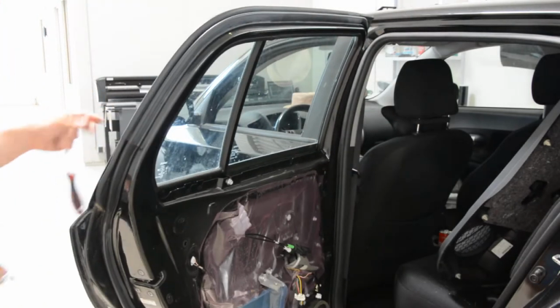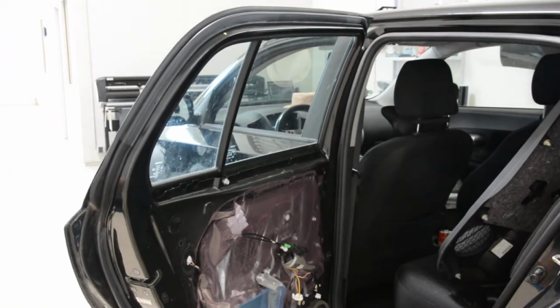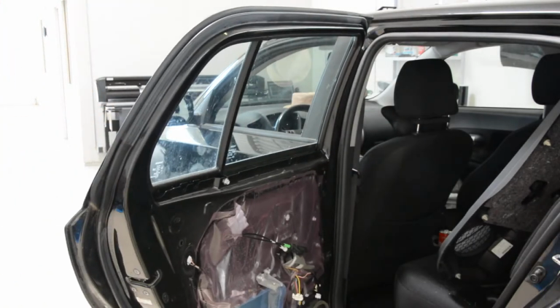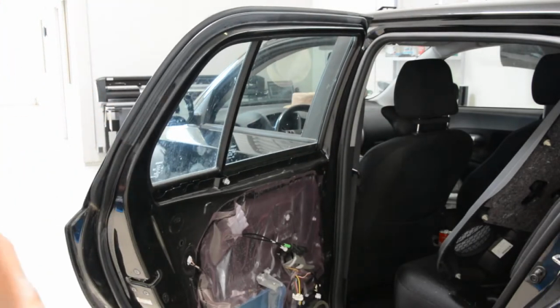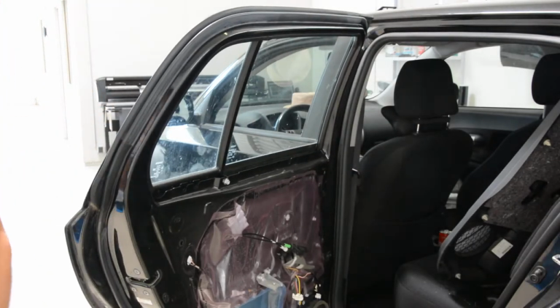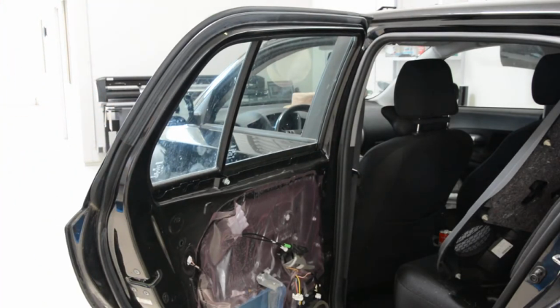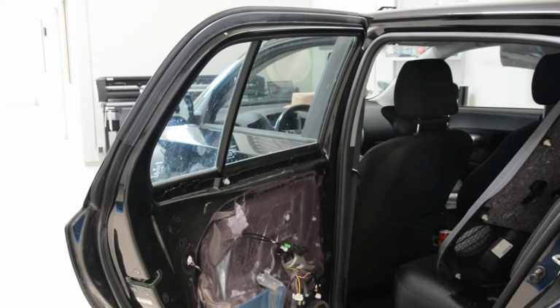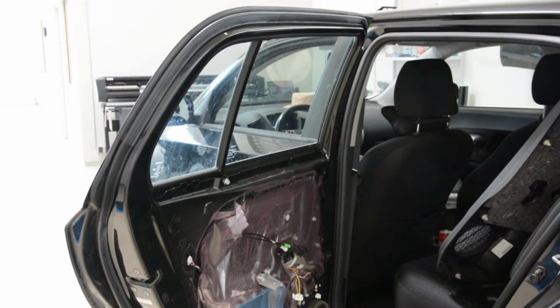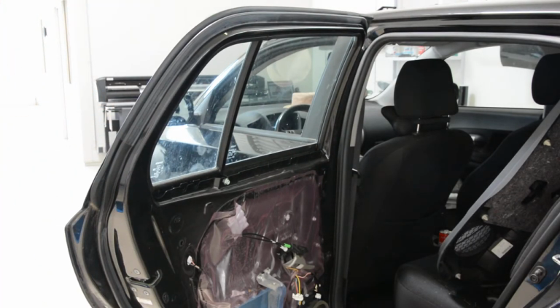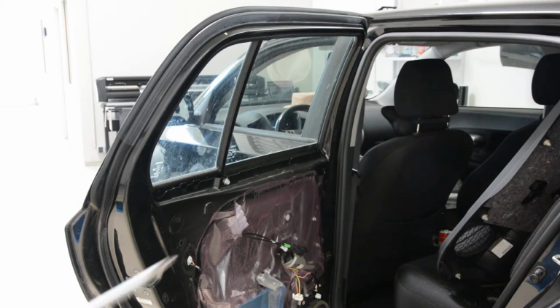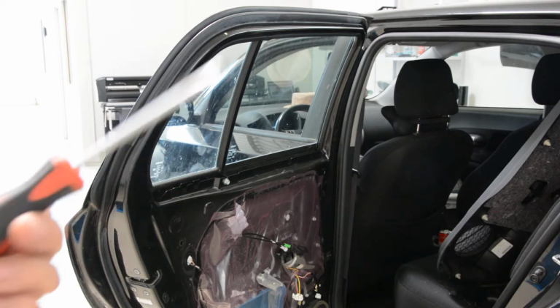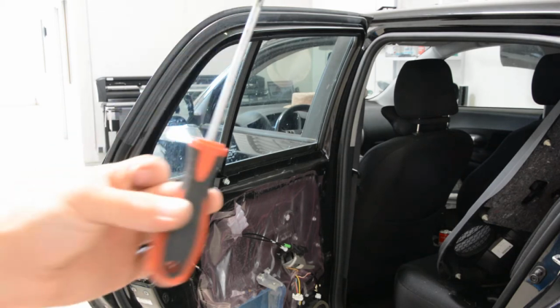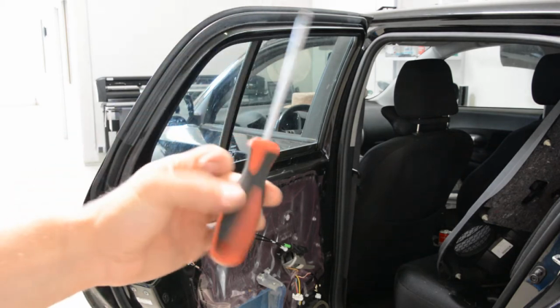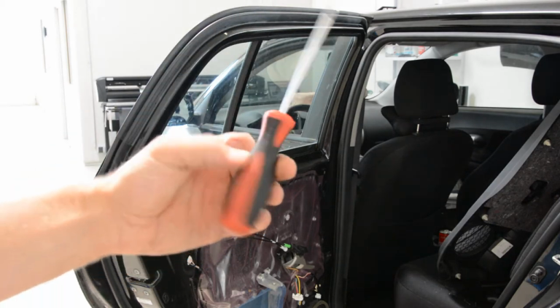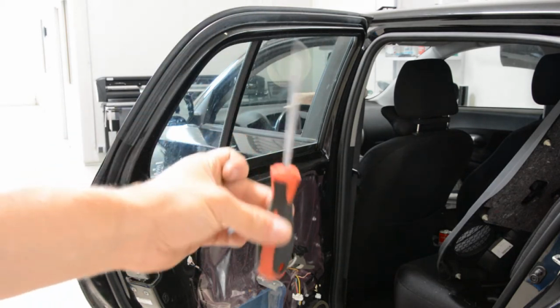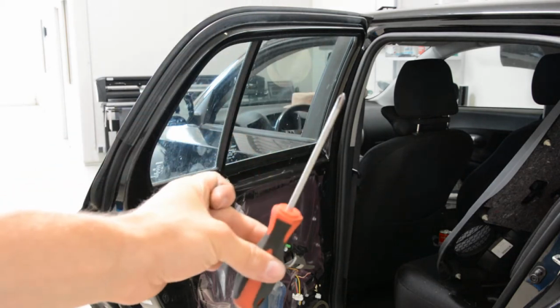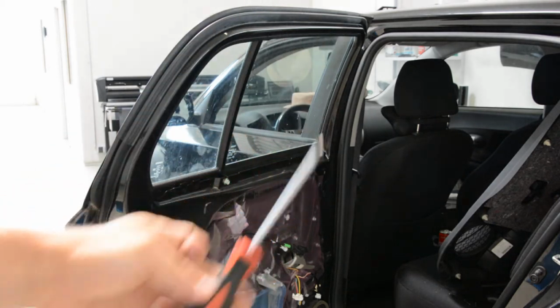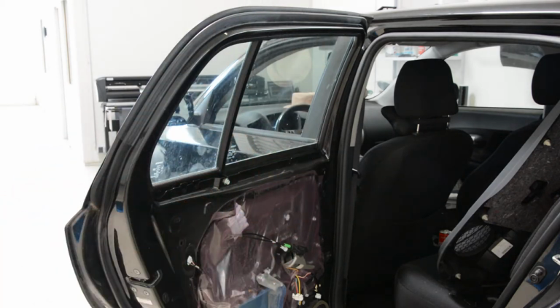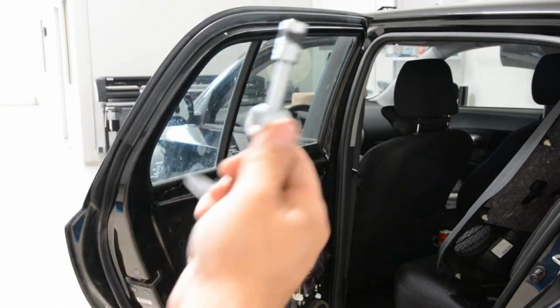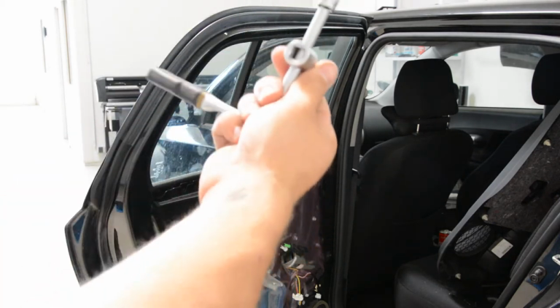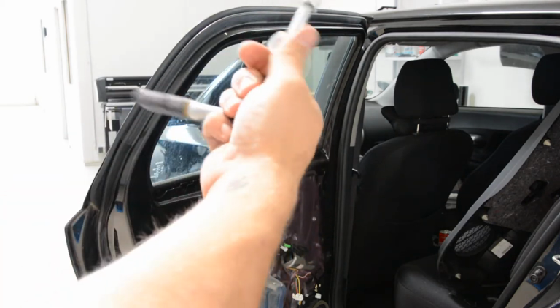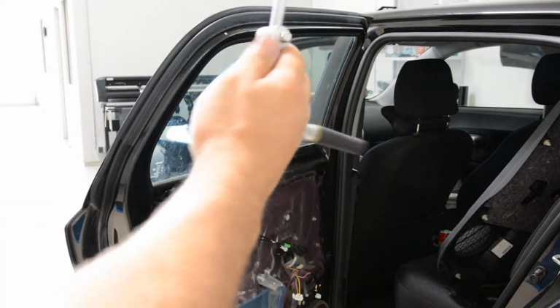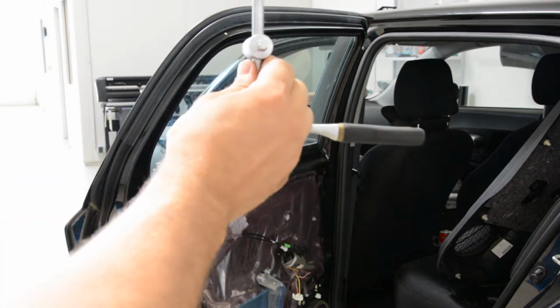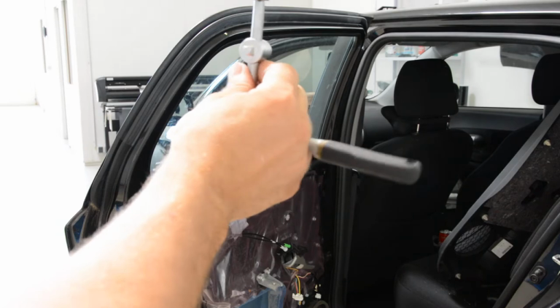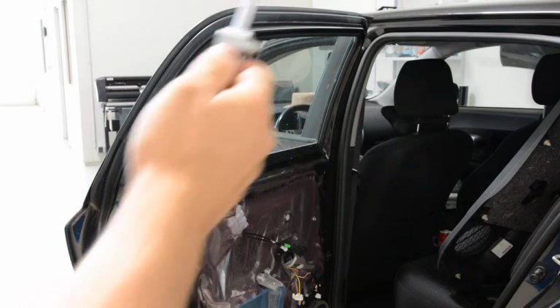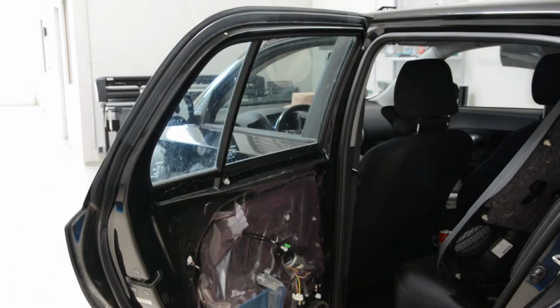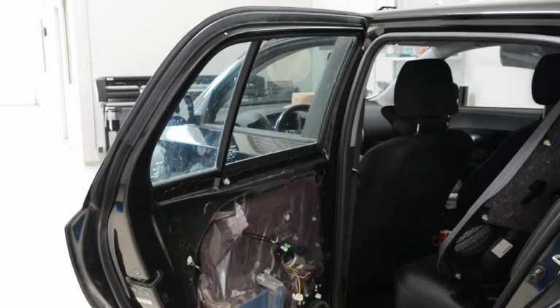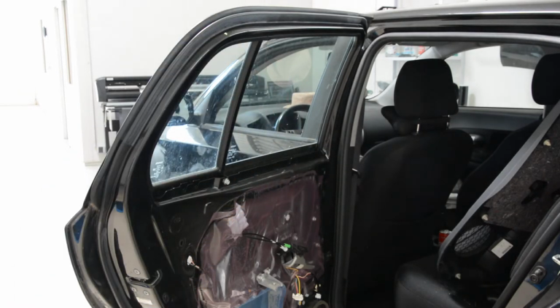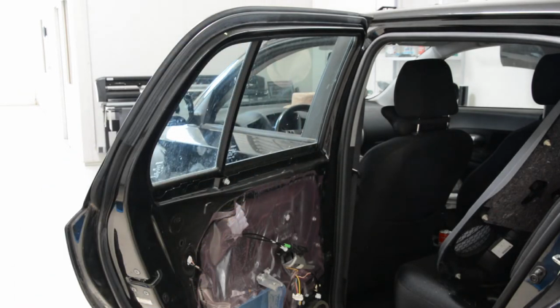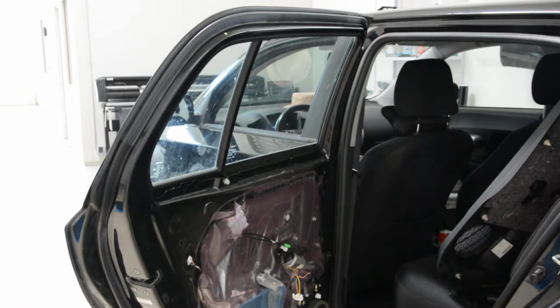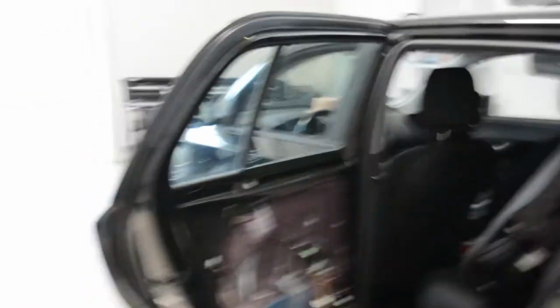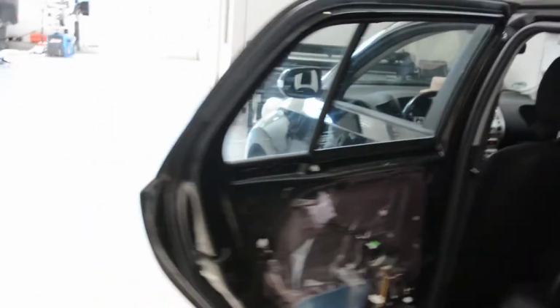I will take down the glass and show you how to do it. You need a cross type screwdriver and a 10mm socket. You will have two screws.